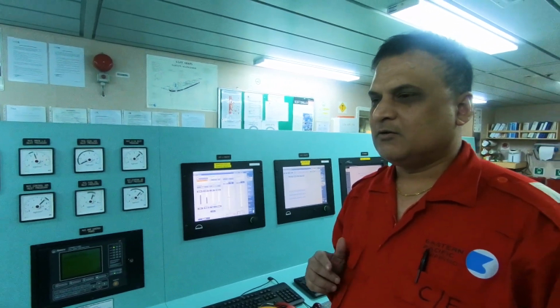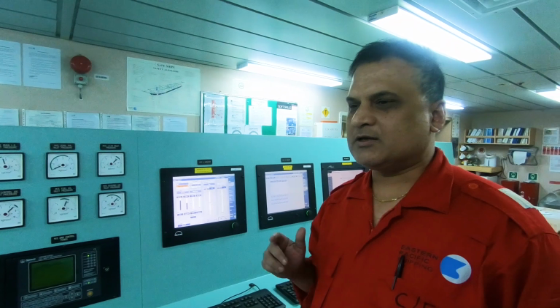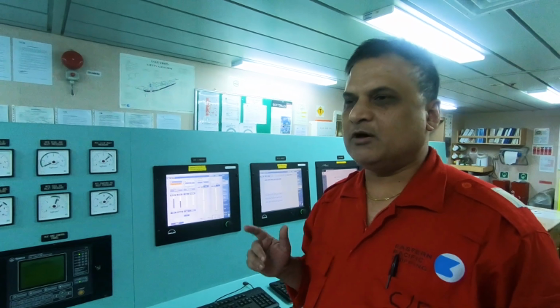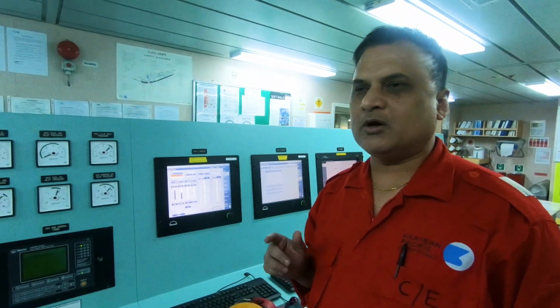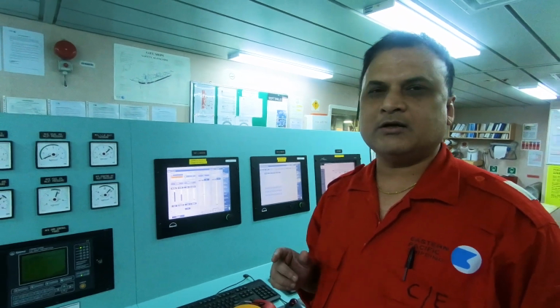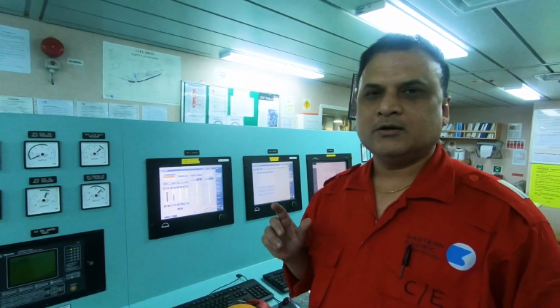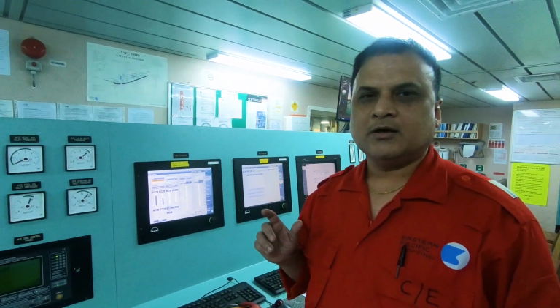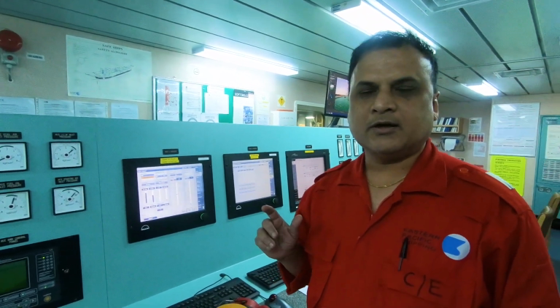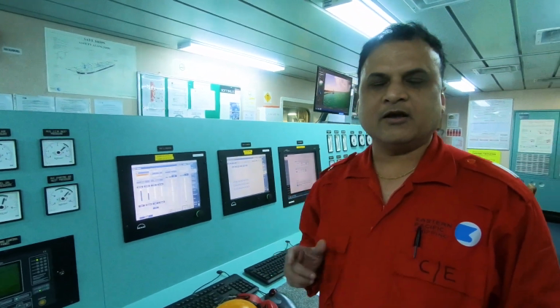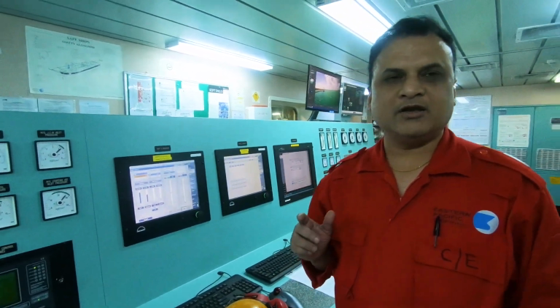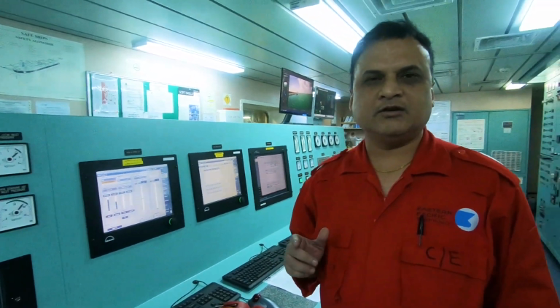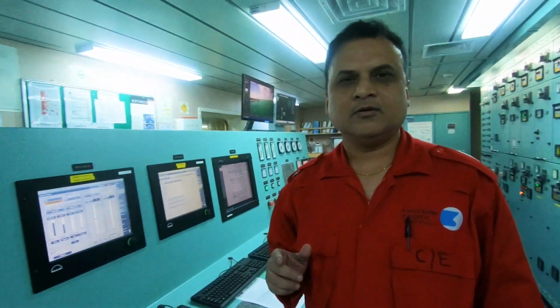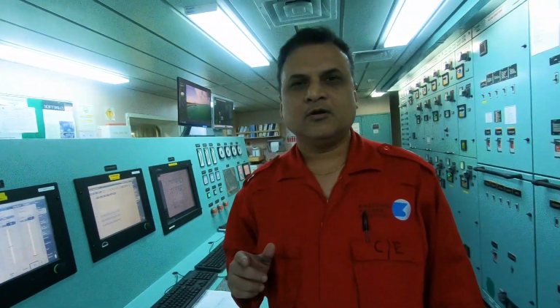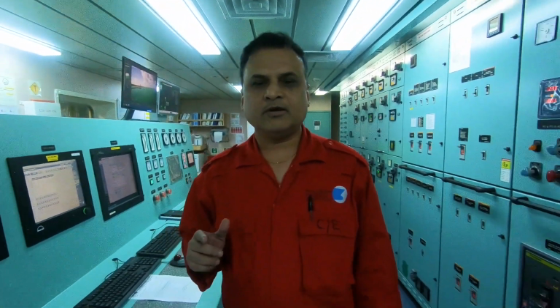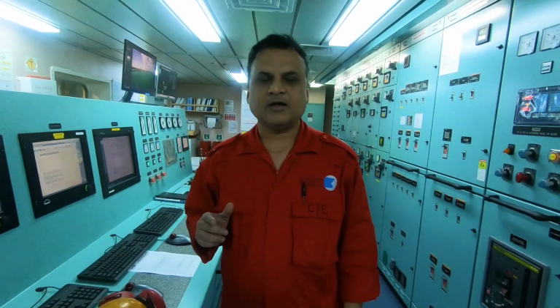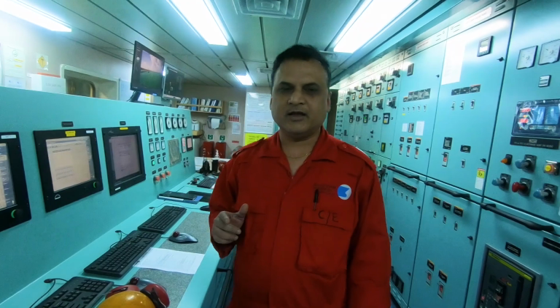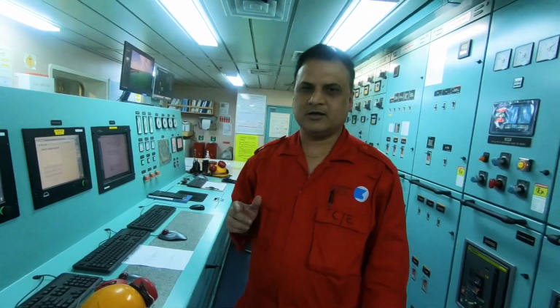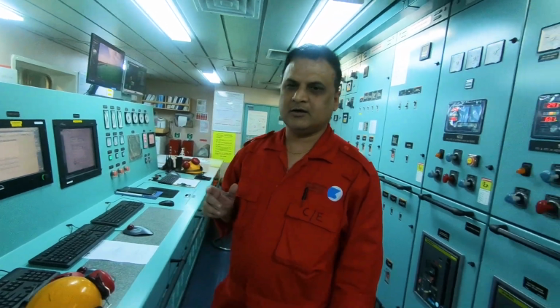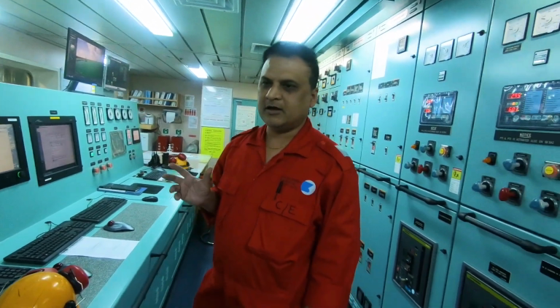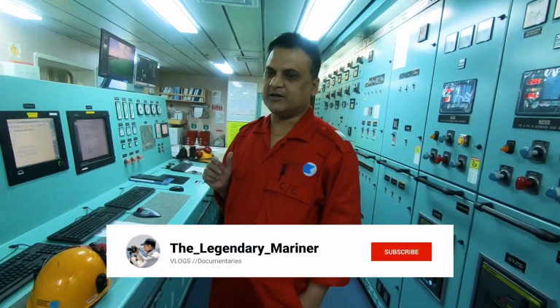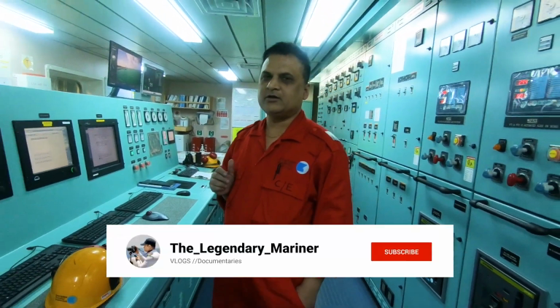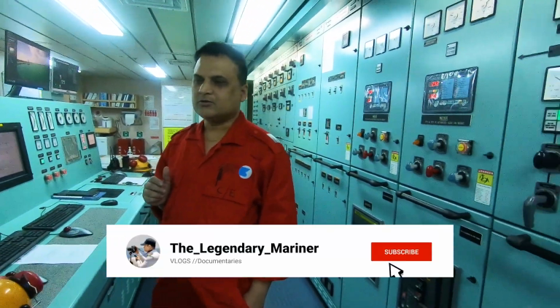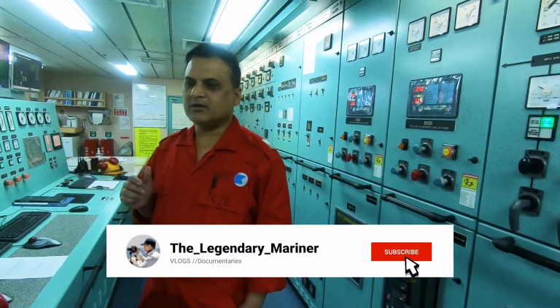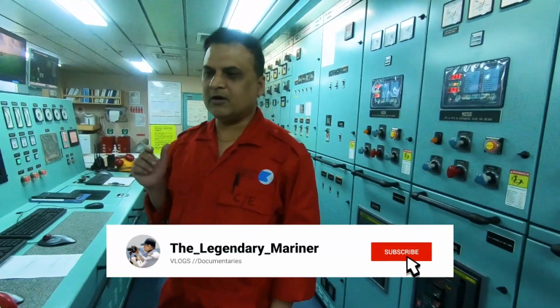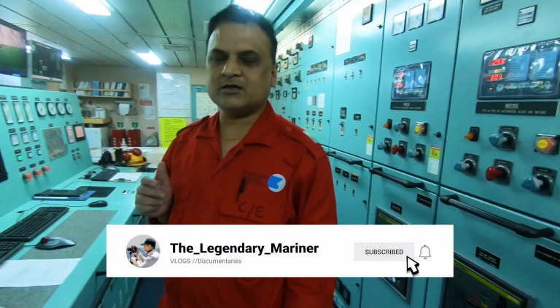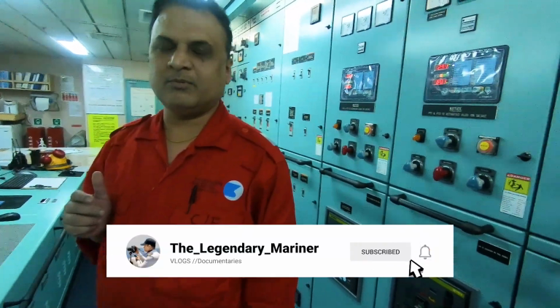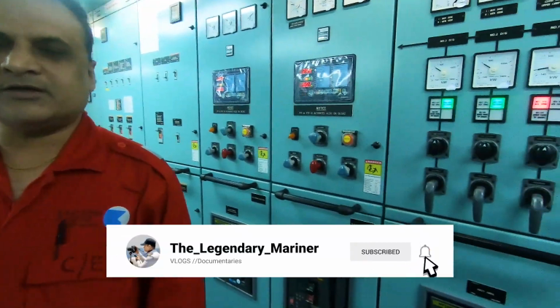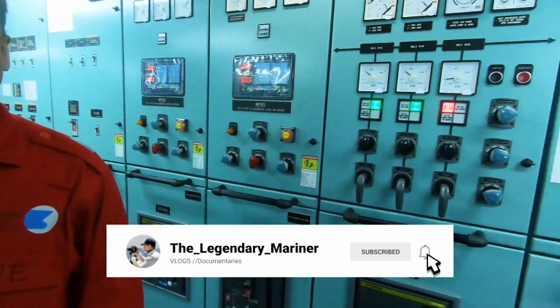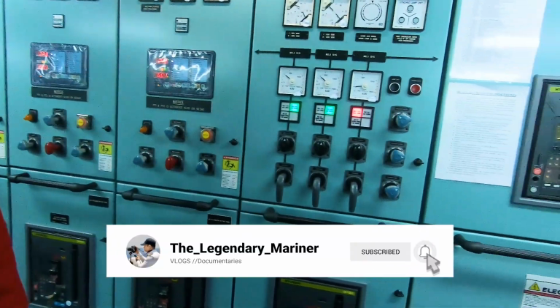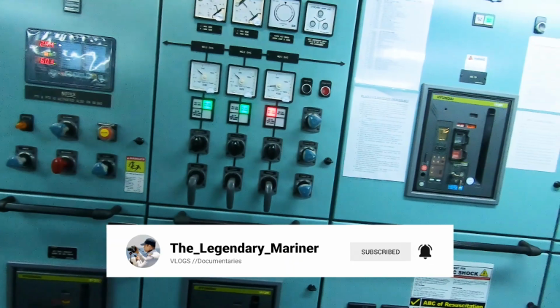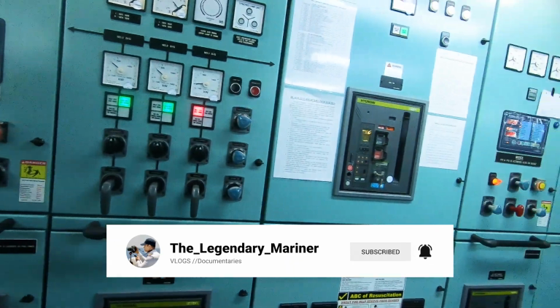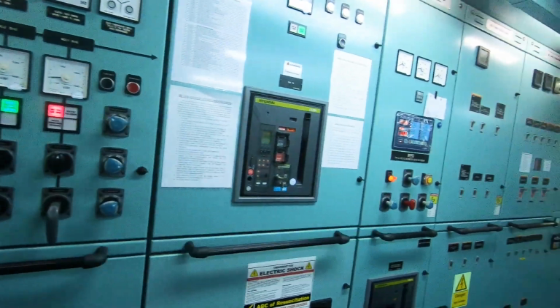For lubrication, fuel oil, and cooling water systems, they are kept normally running even in port. So we just need to verify the parameters to confirm they are in normal range.